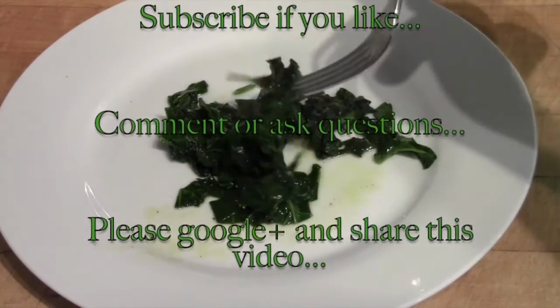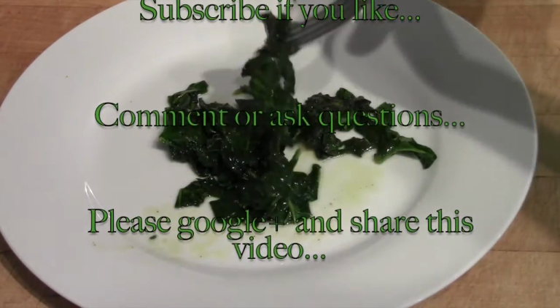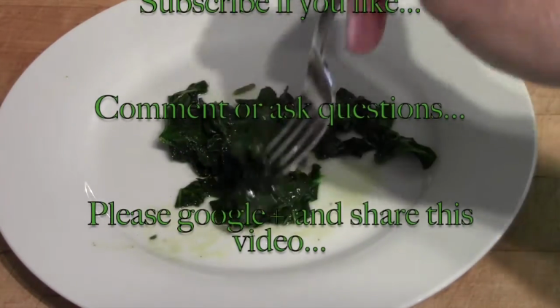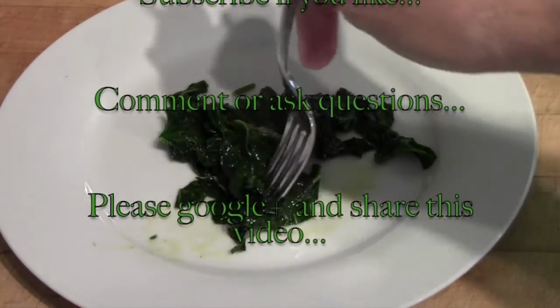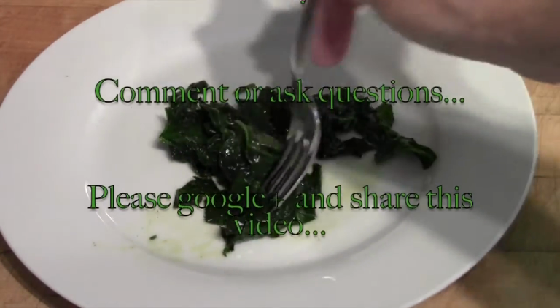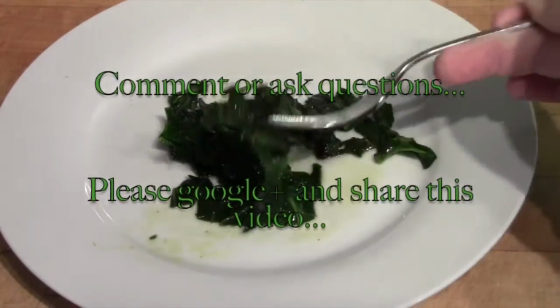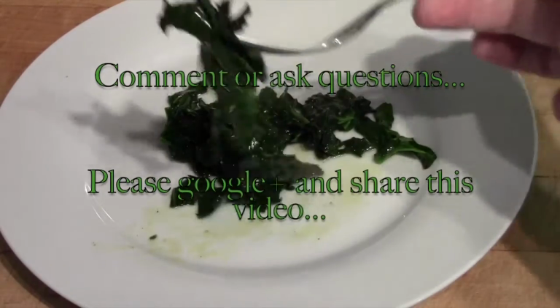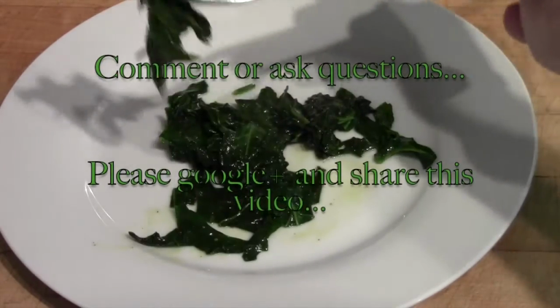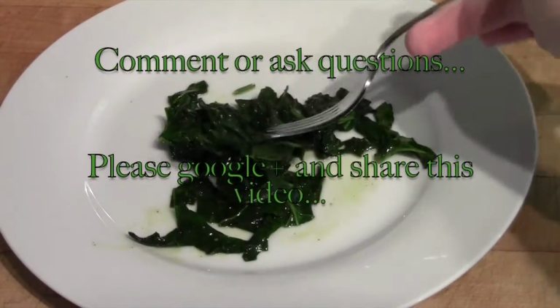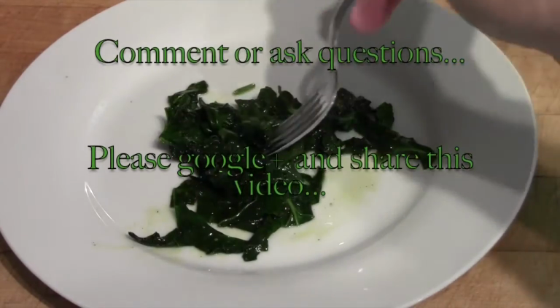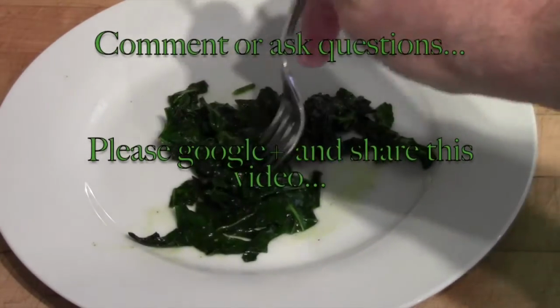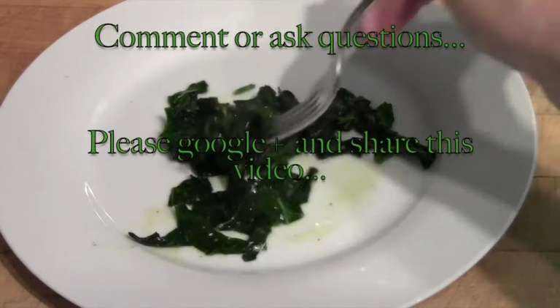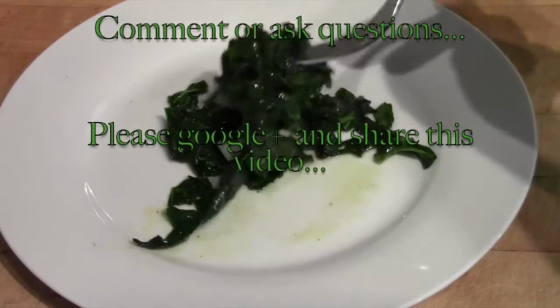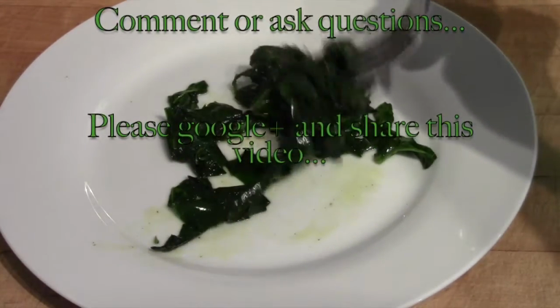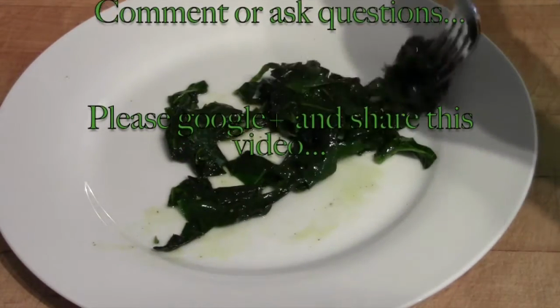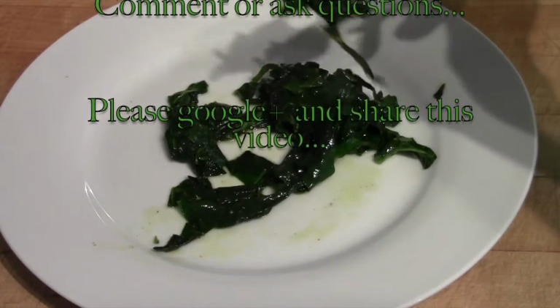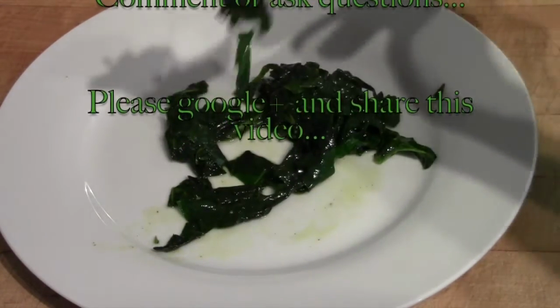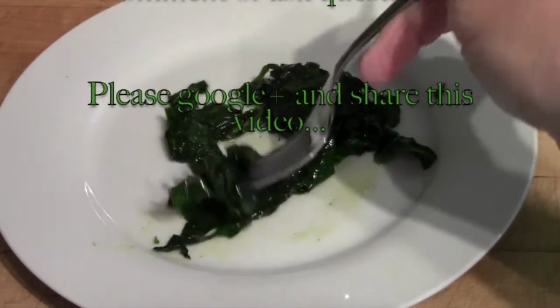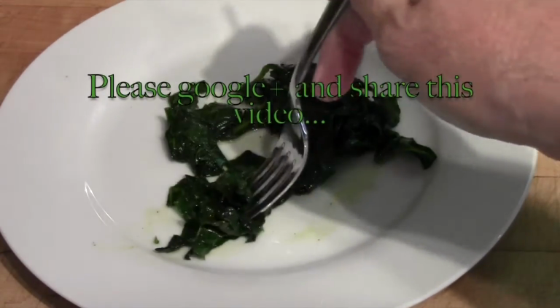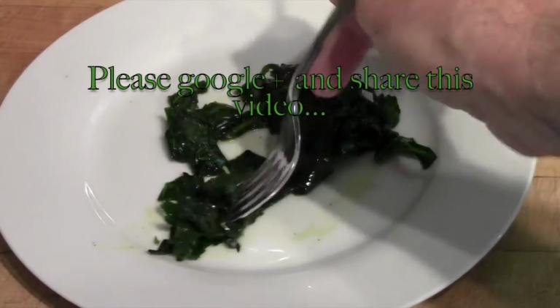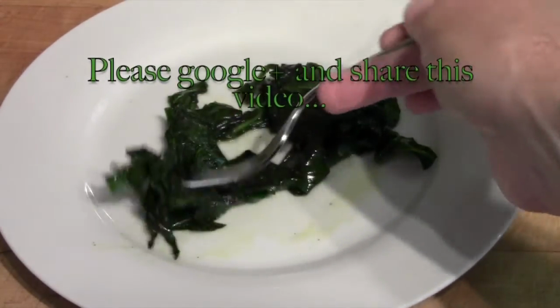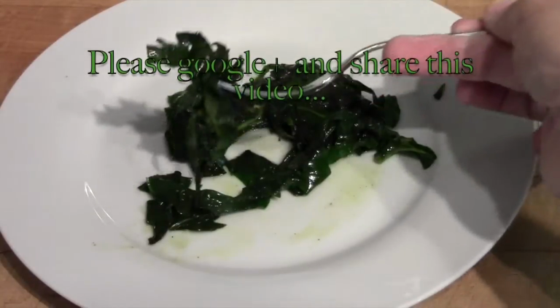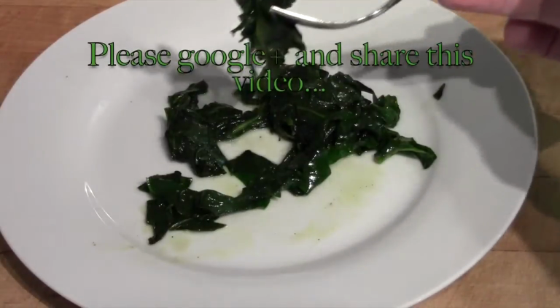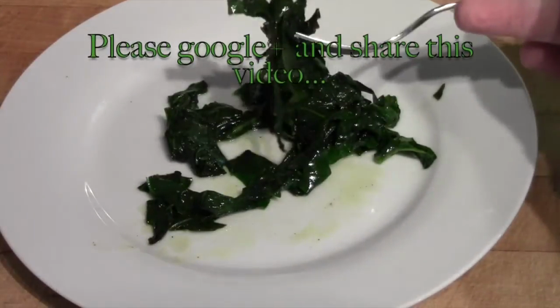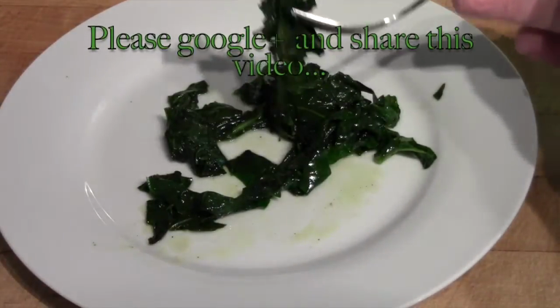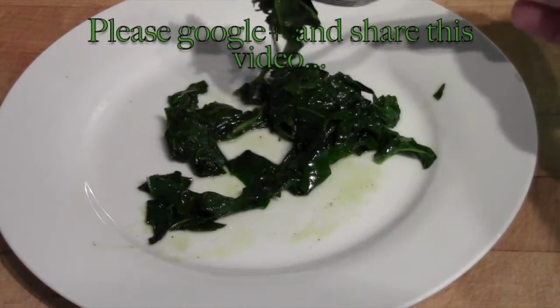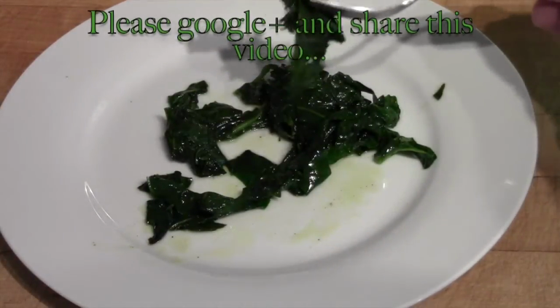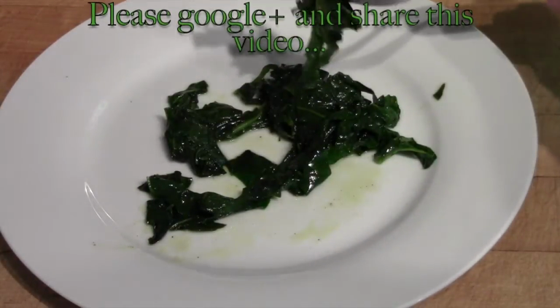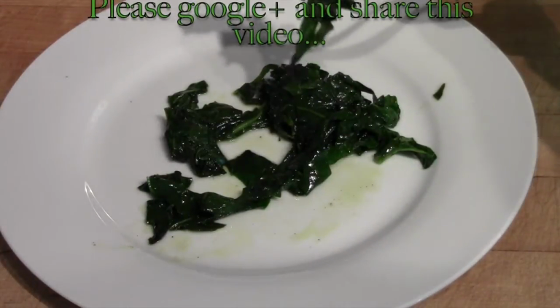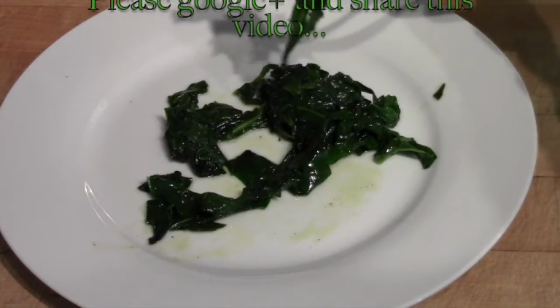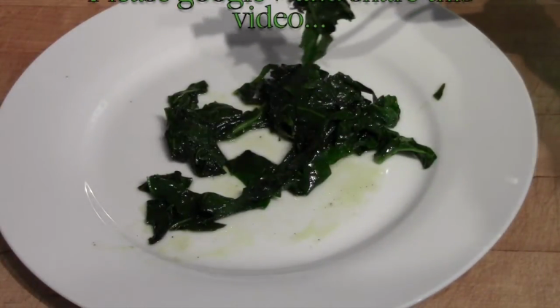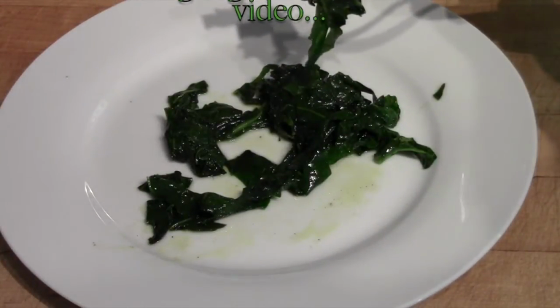Thank you very much for watching. I guess that probably concludes this little video.